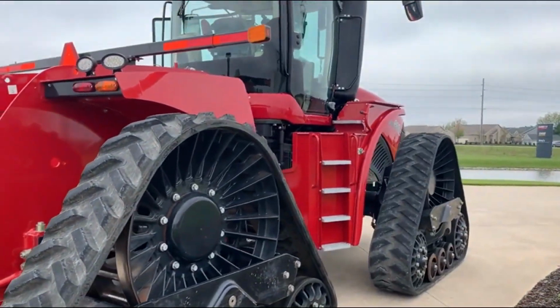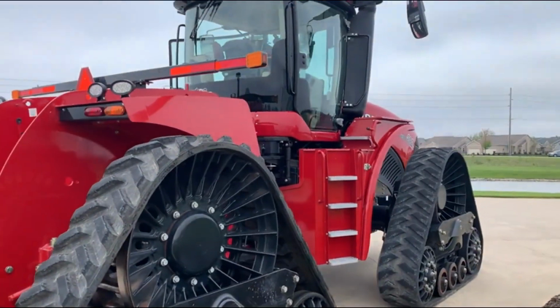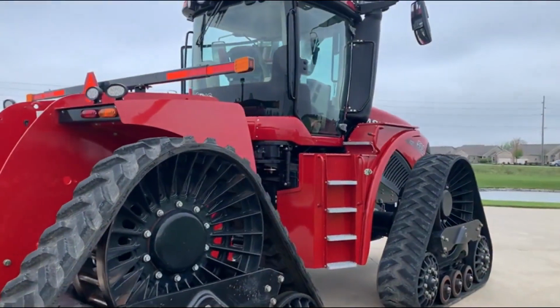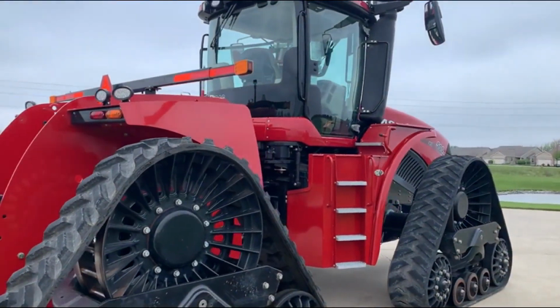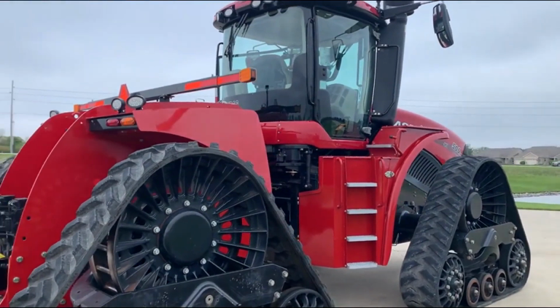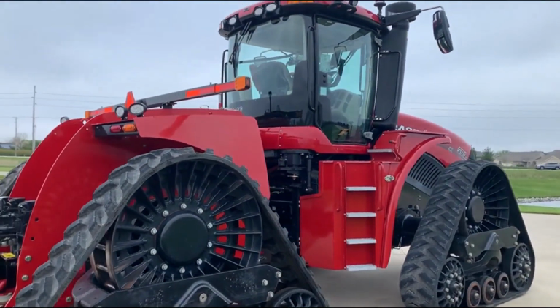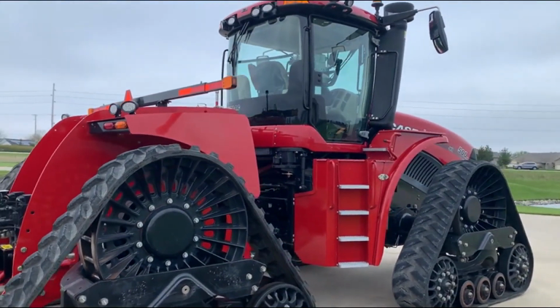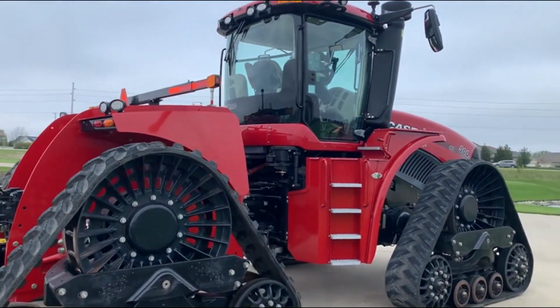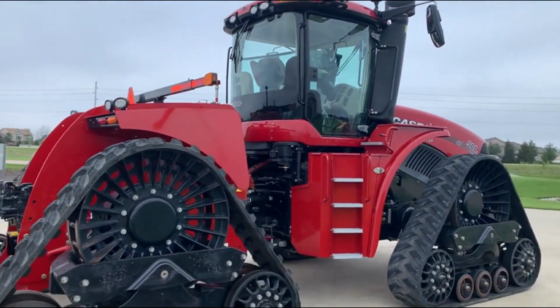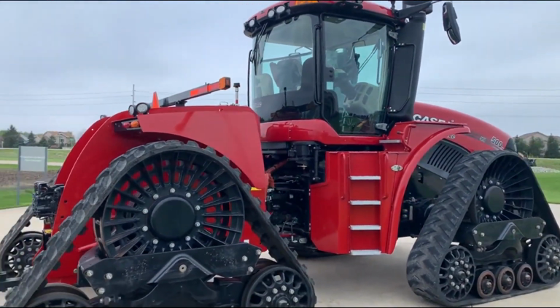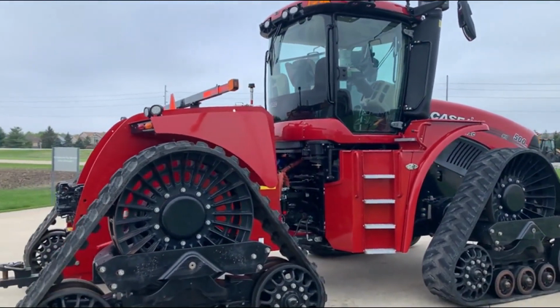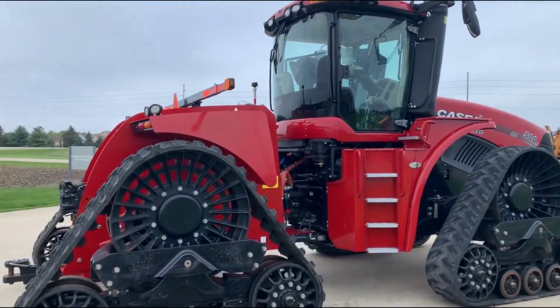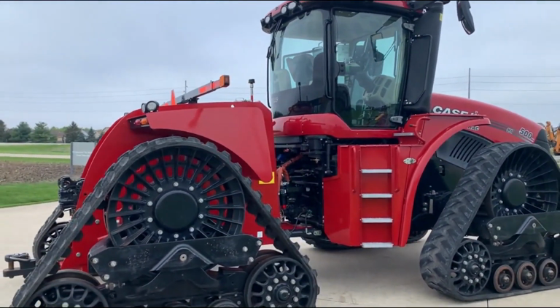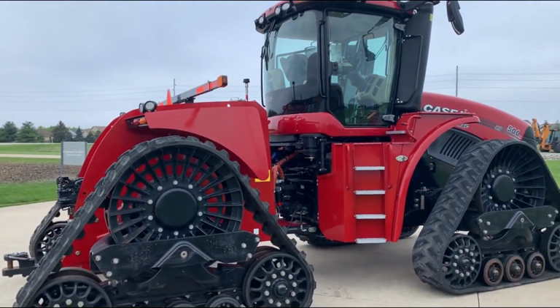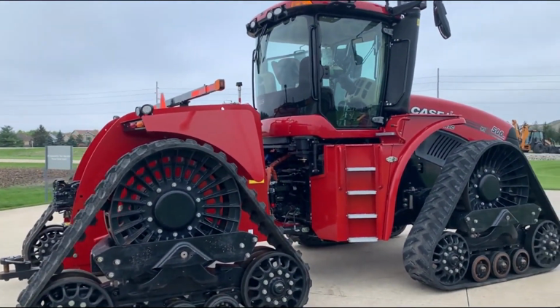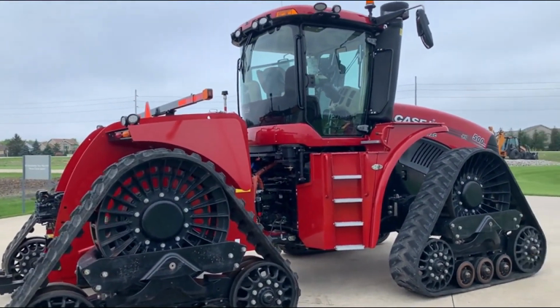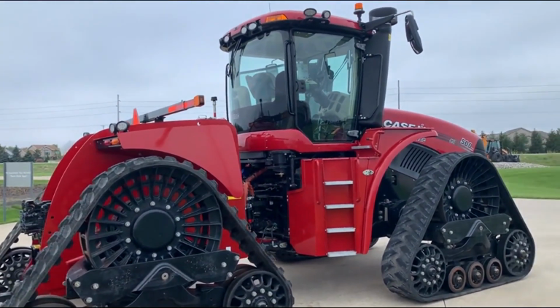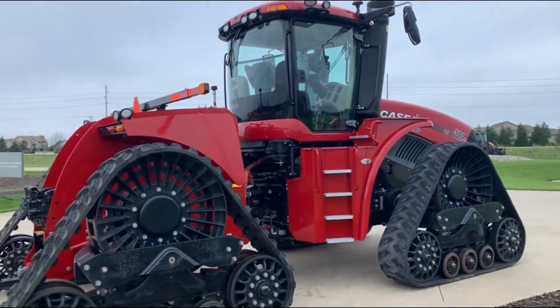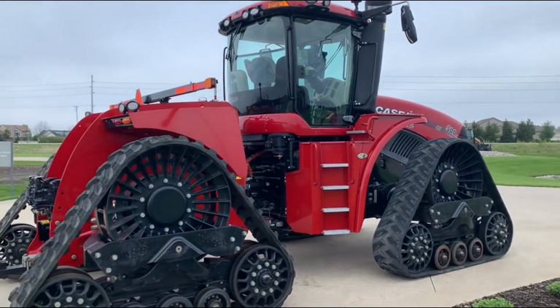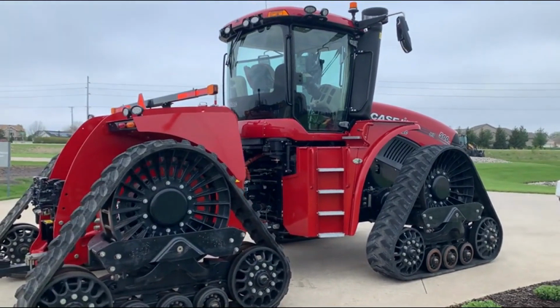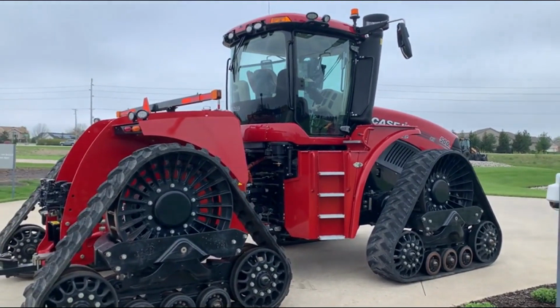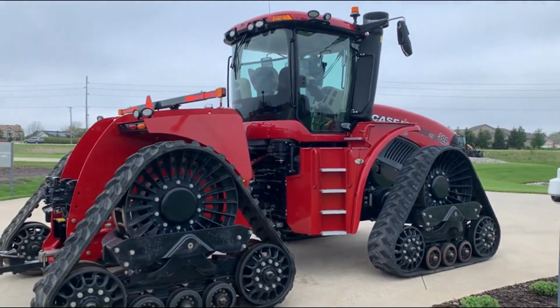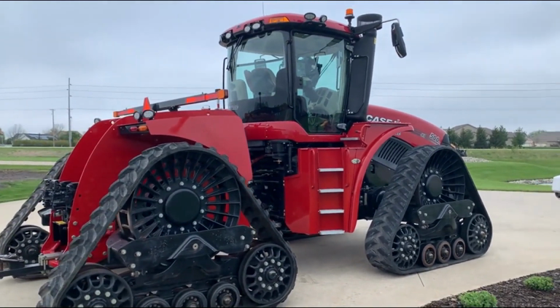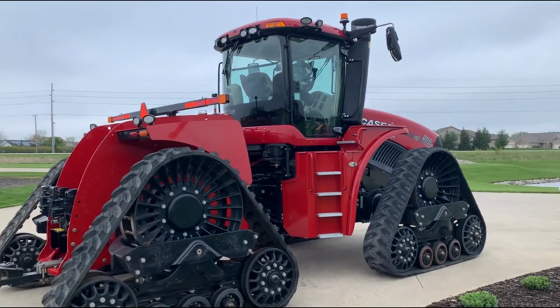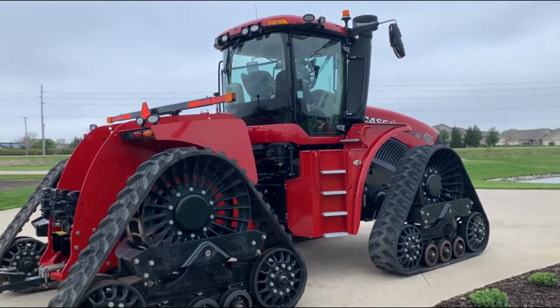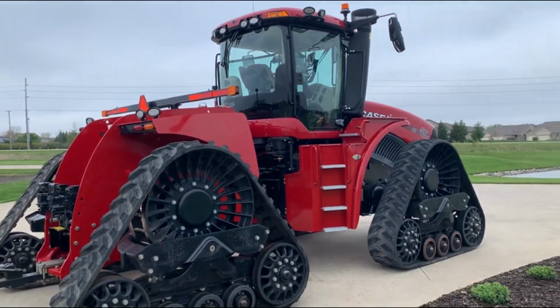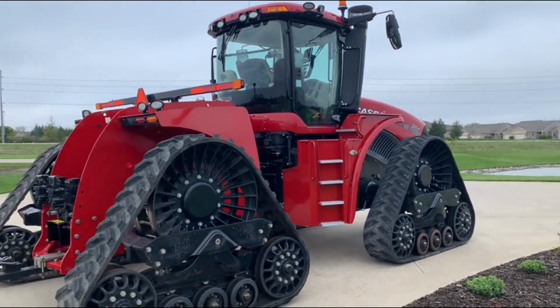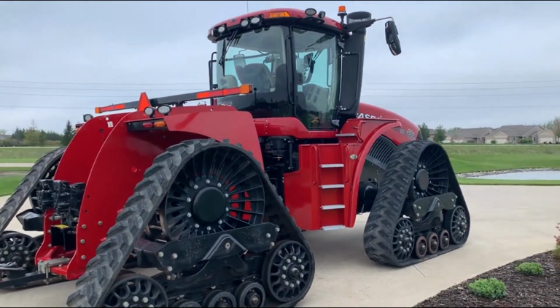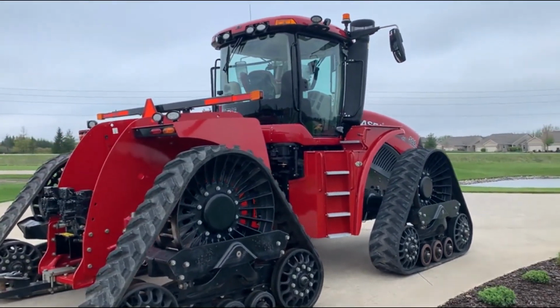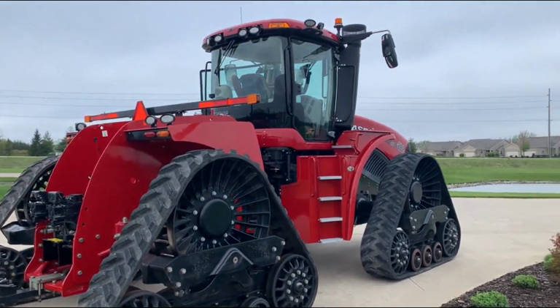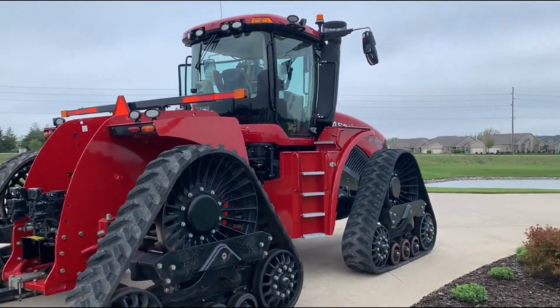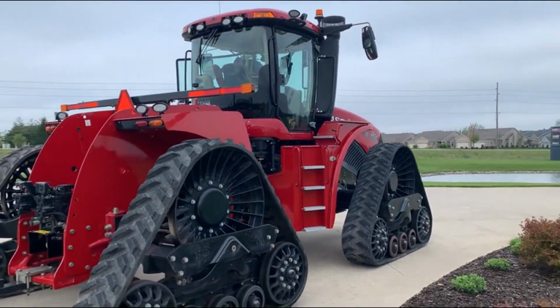If you have any questions about this tractor or would like to come see it or just talk to us about it, give us a call here at 217-337-1772. Thank you.